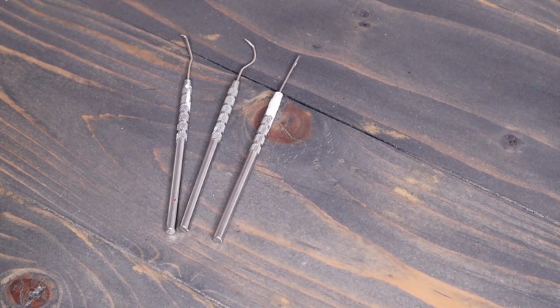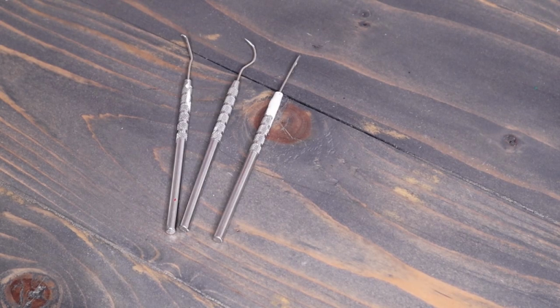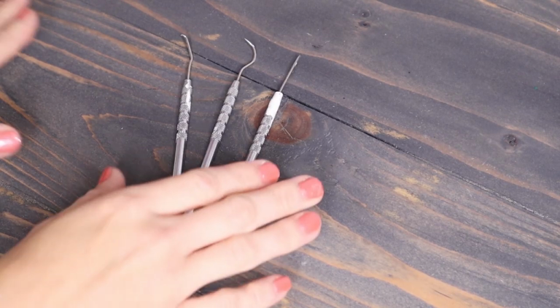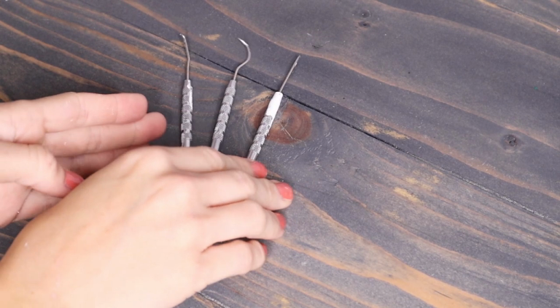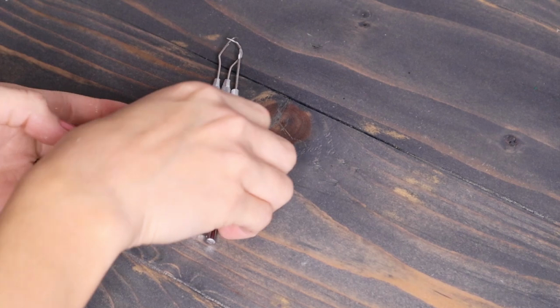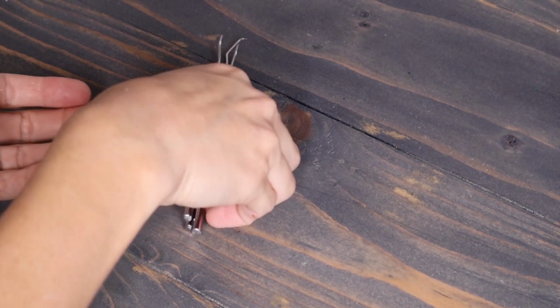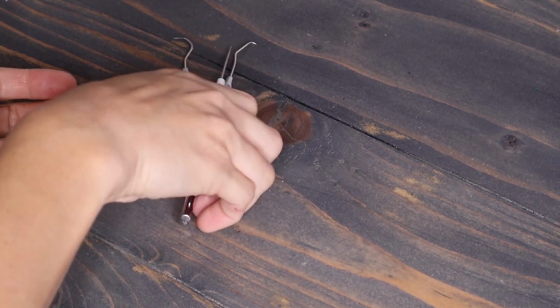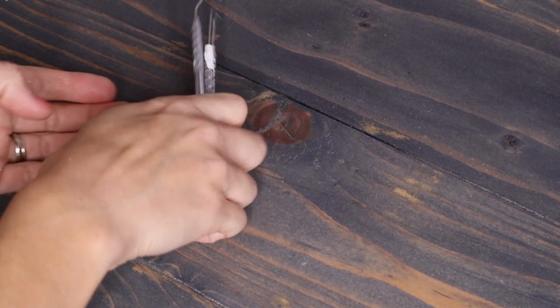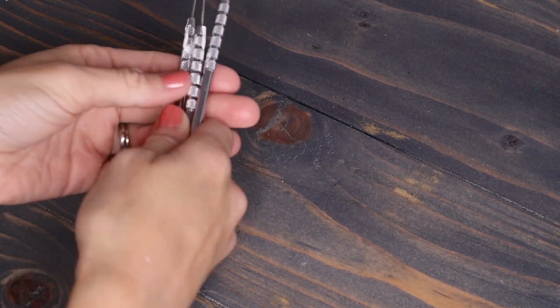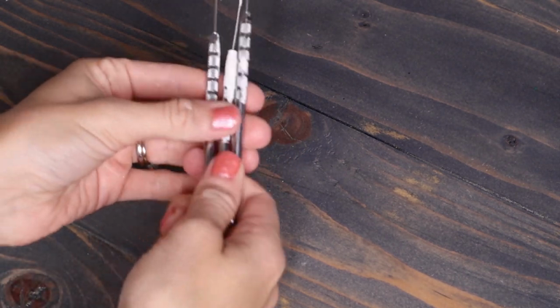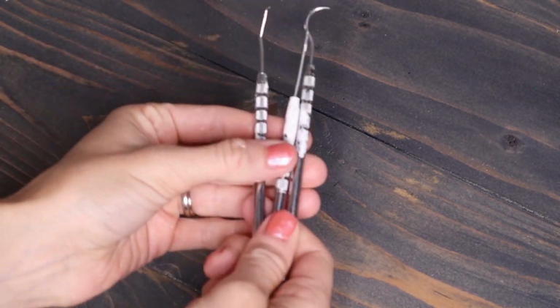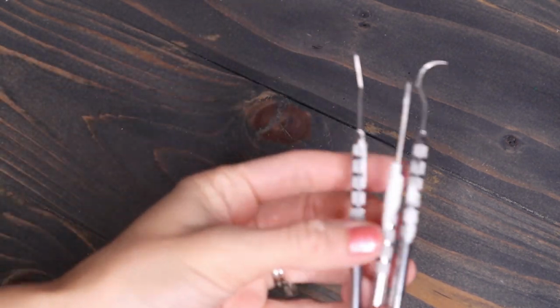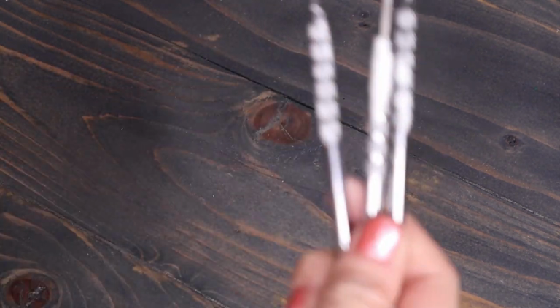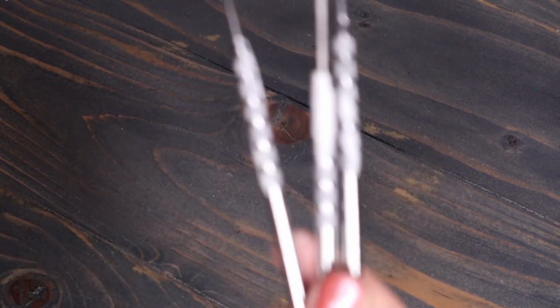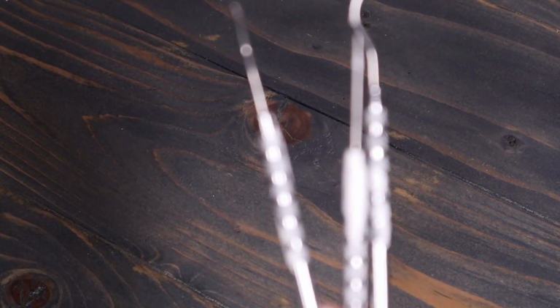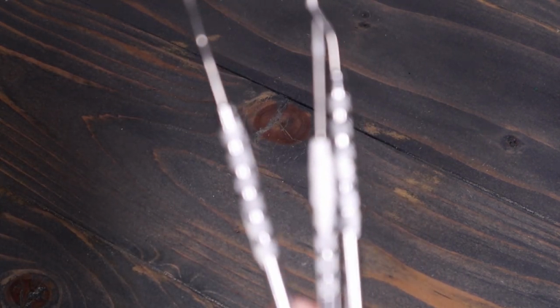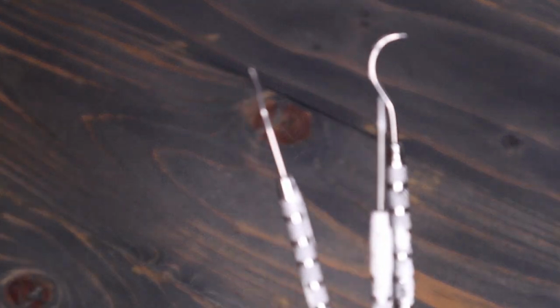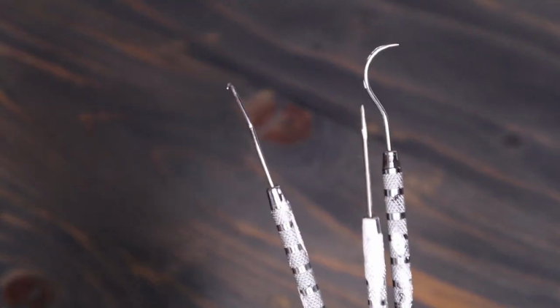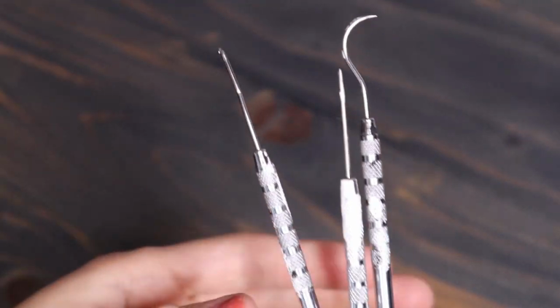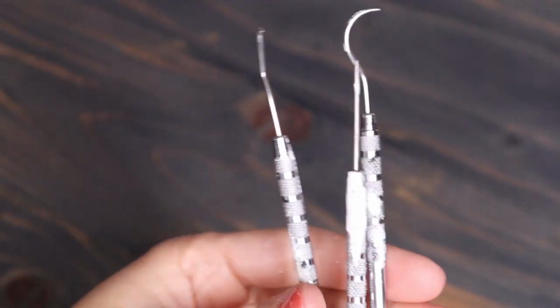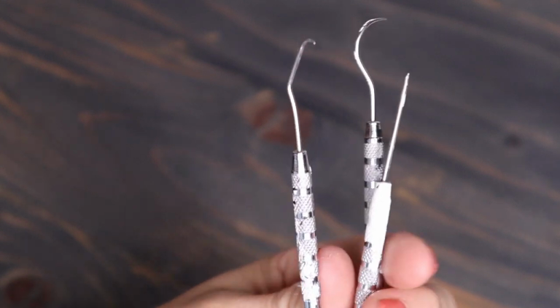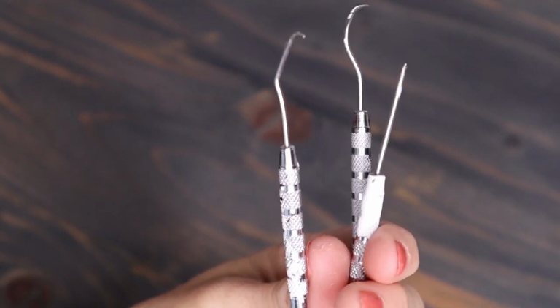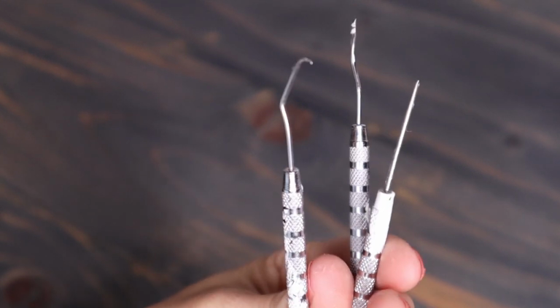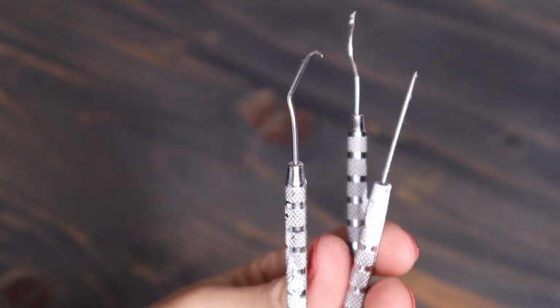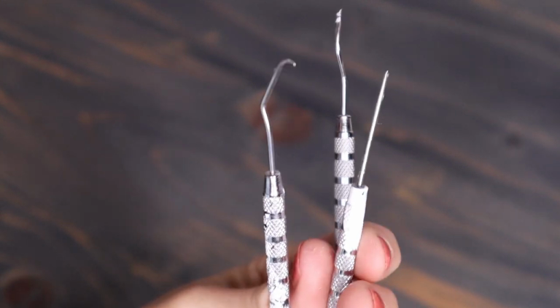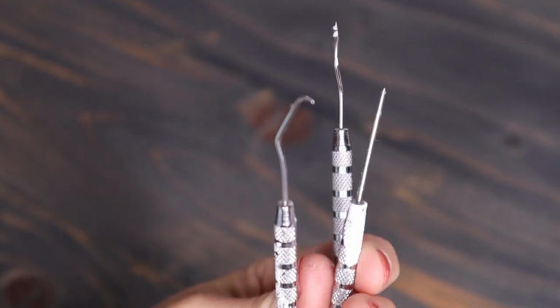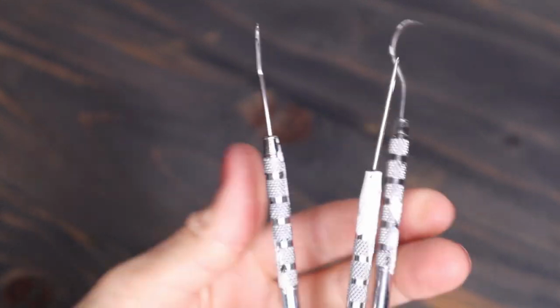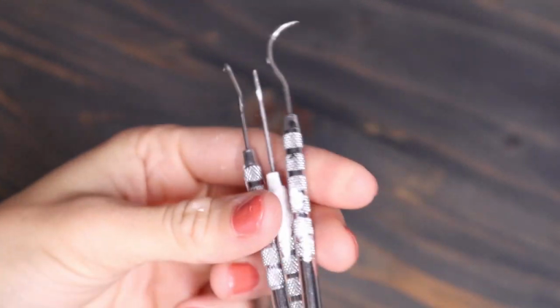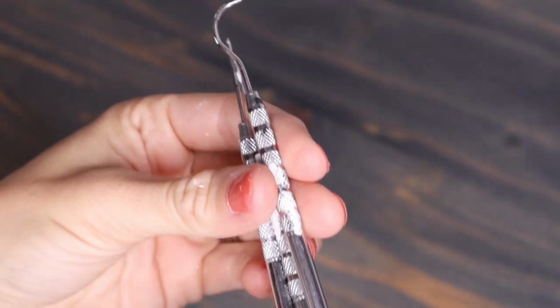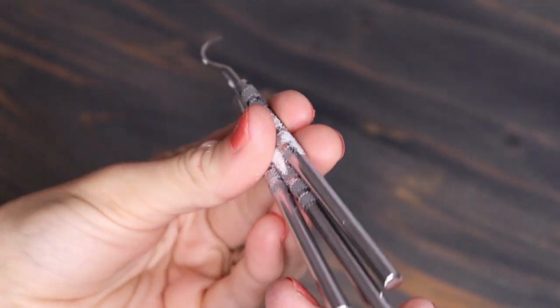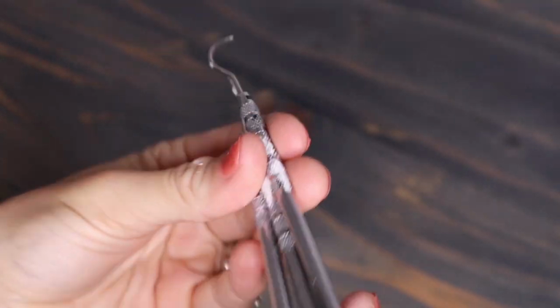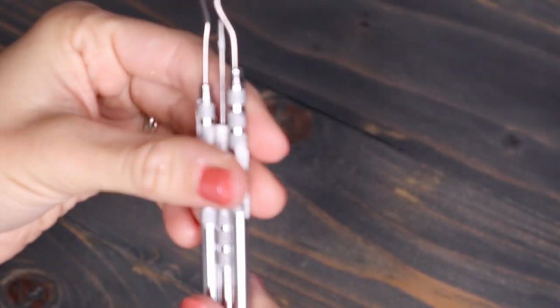This first hack is to buy dental picks instead of using the vinyl pick that came with your machine. They are sharp, have different shapes, and you are sure to love them. I got this set from my local Harbor Freight.